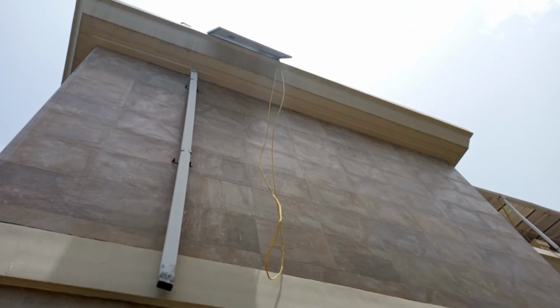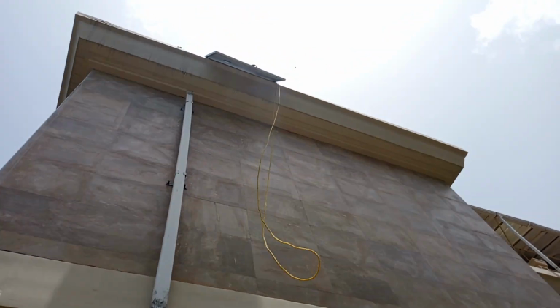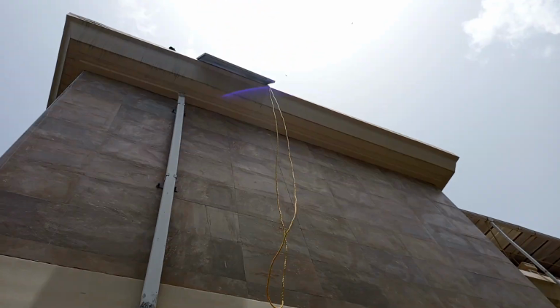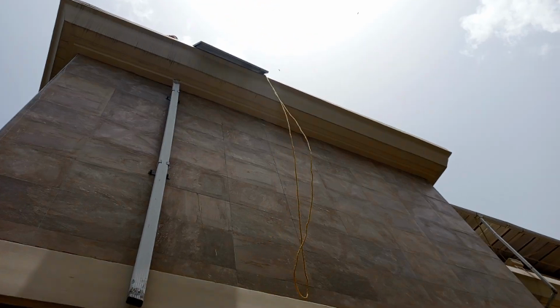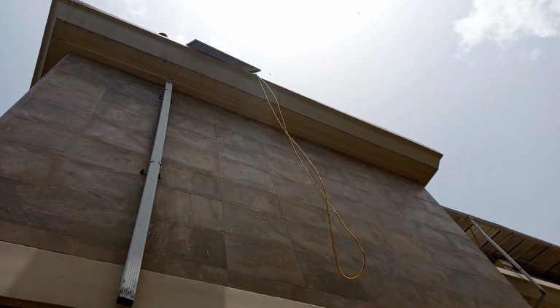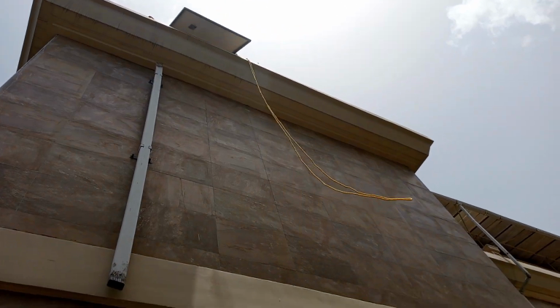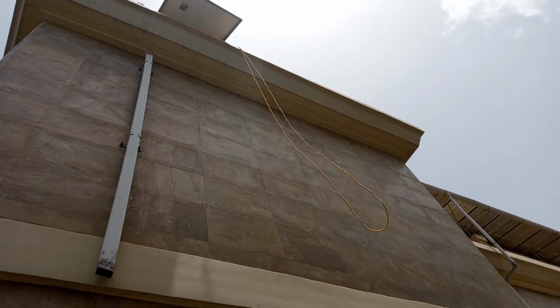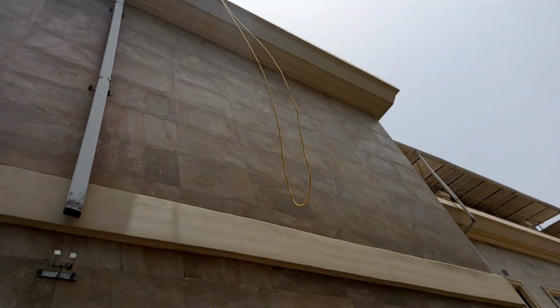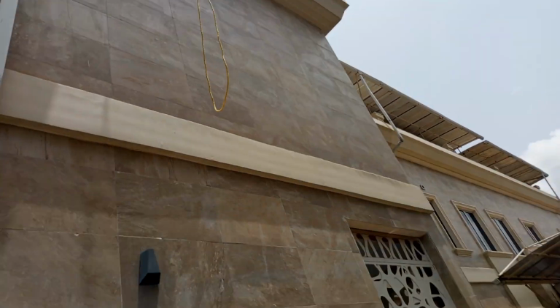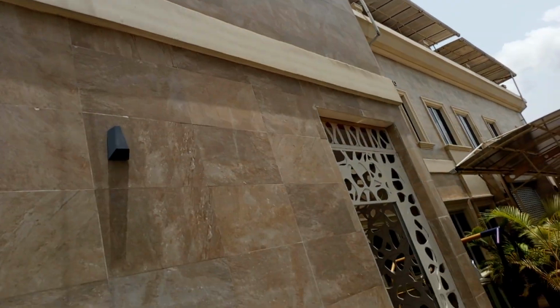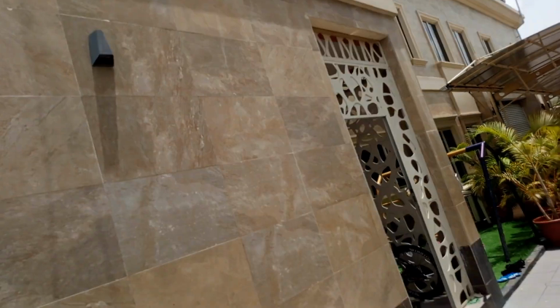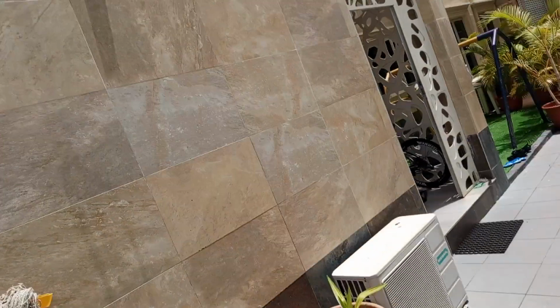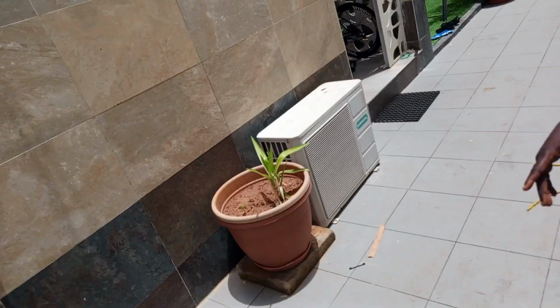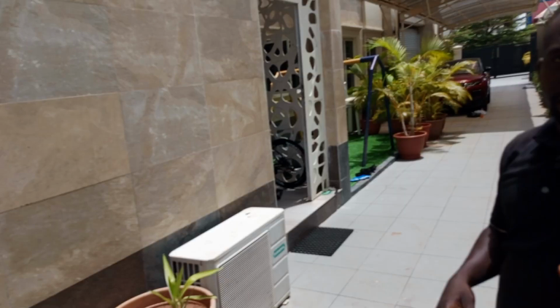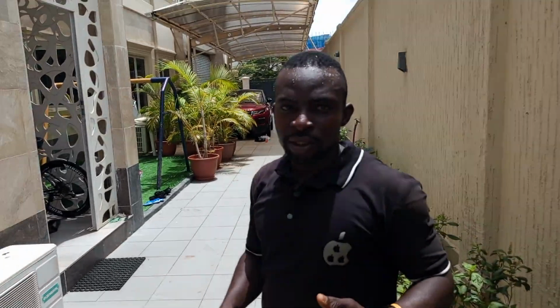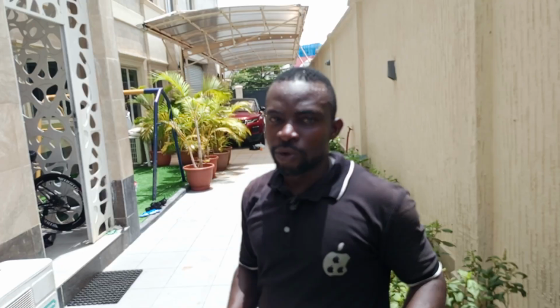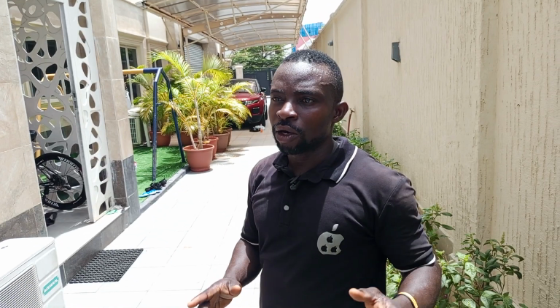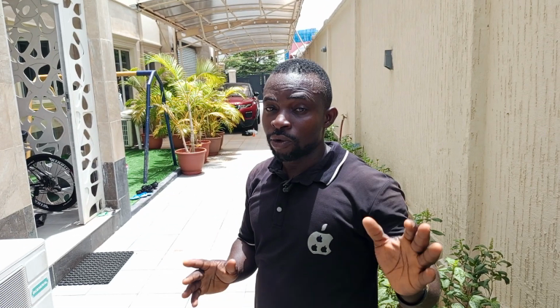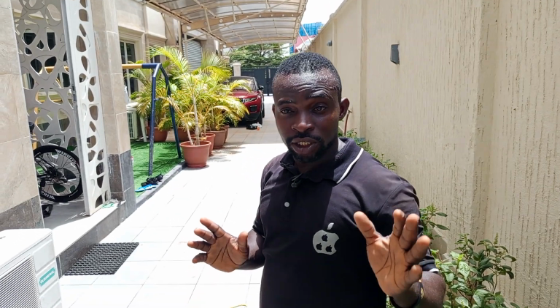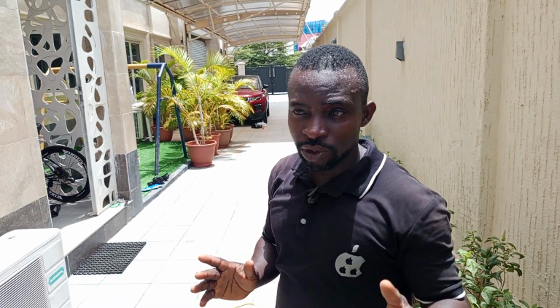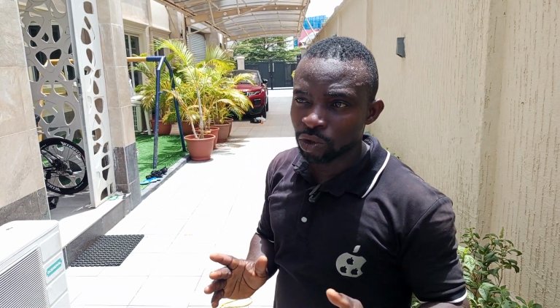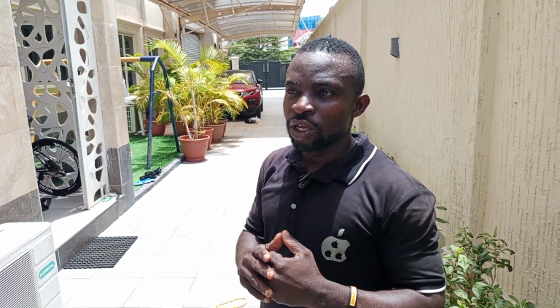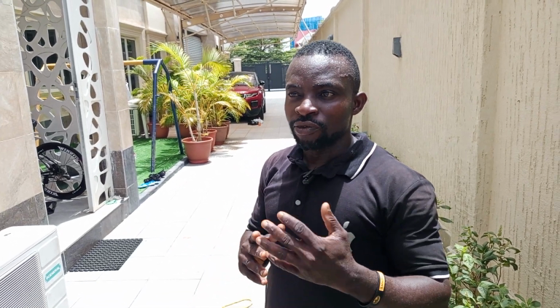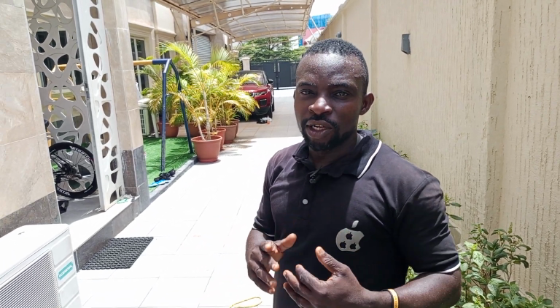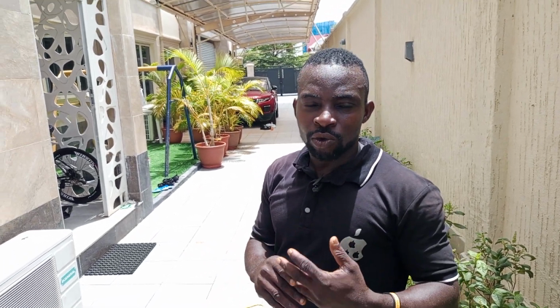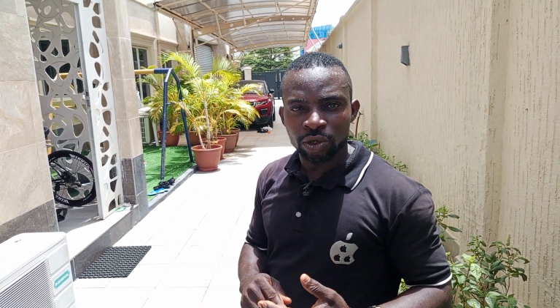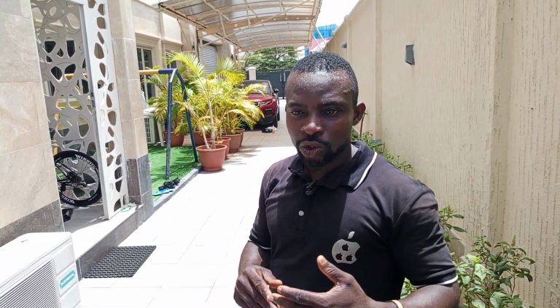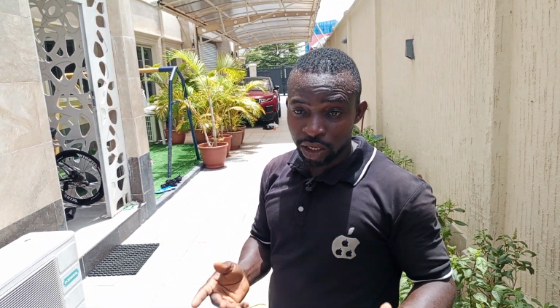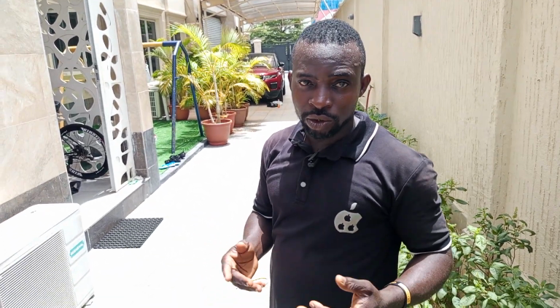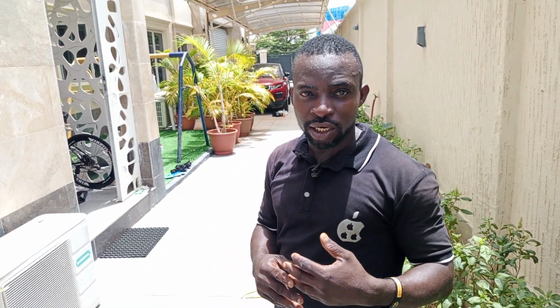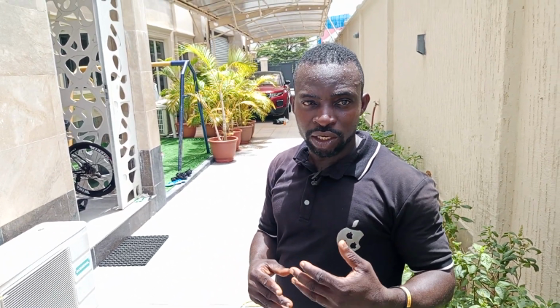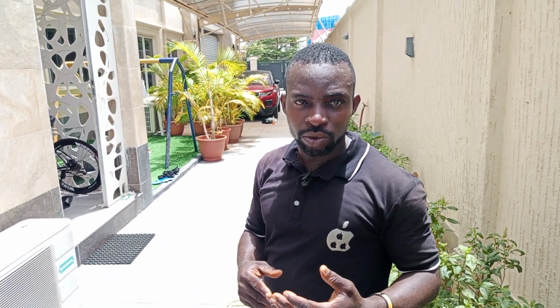I believe that with this video you now know the standard way to send a panel up to a two-story or three-story building. Thank you for watching this video. If you have any other questions, ask us — we are ready to answer you.